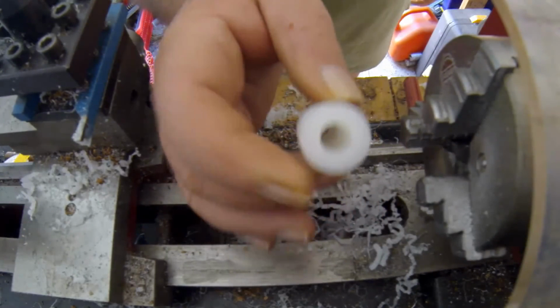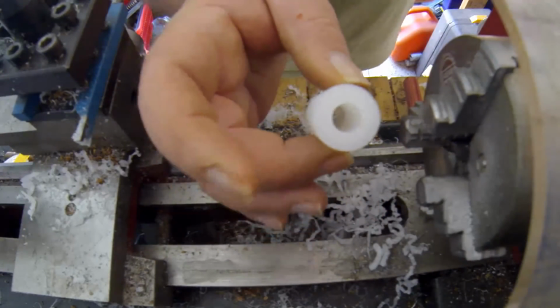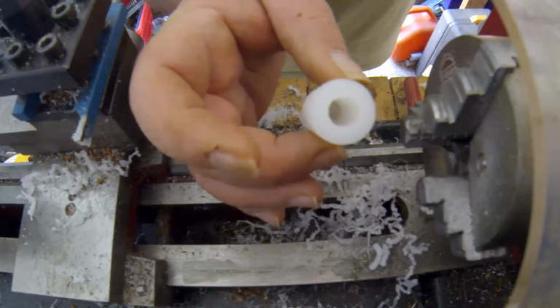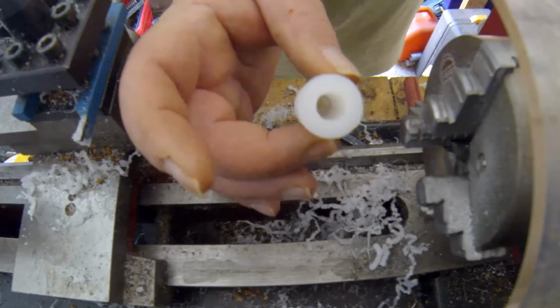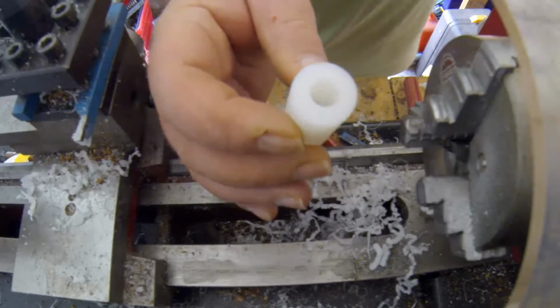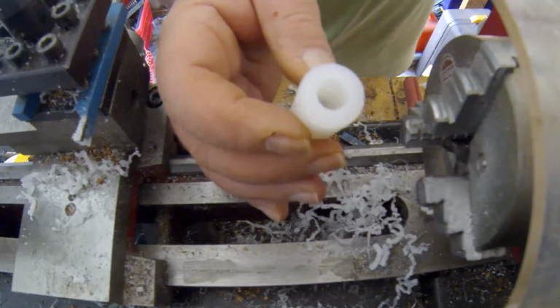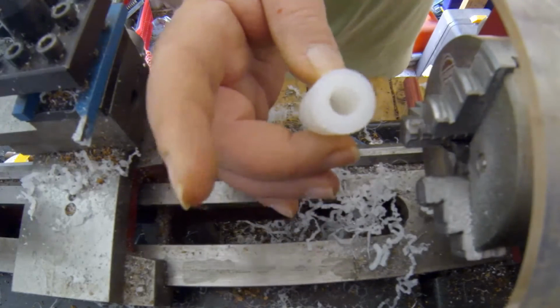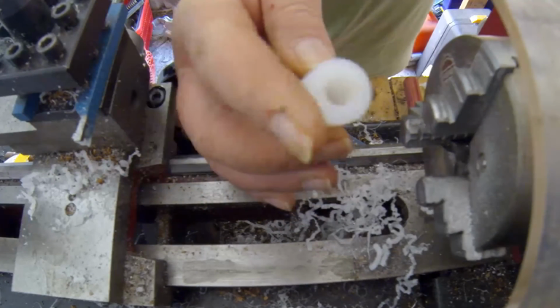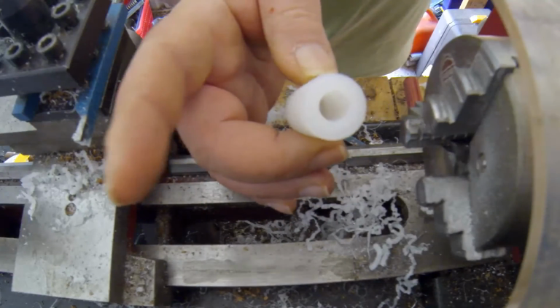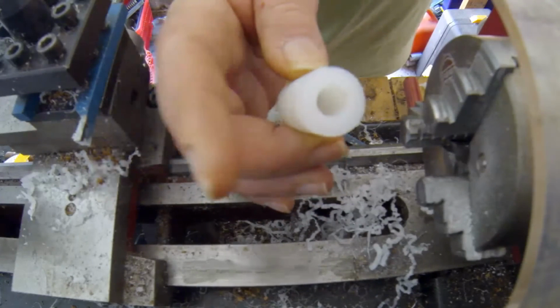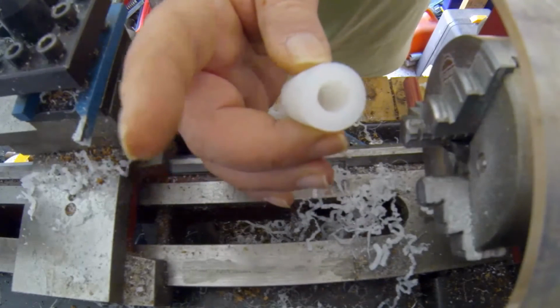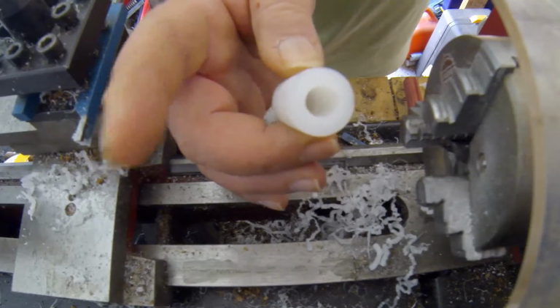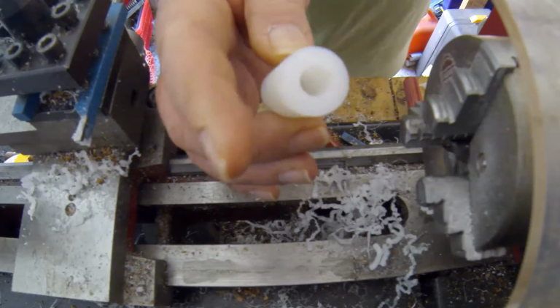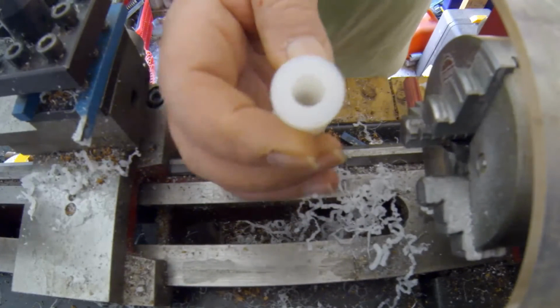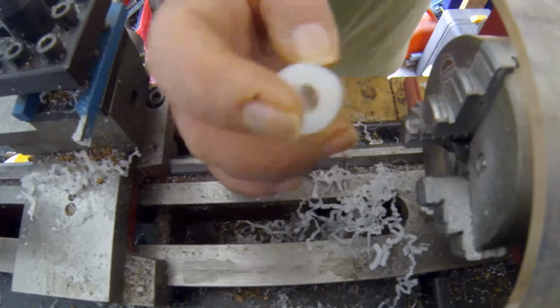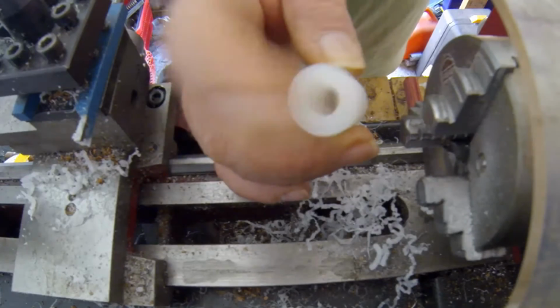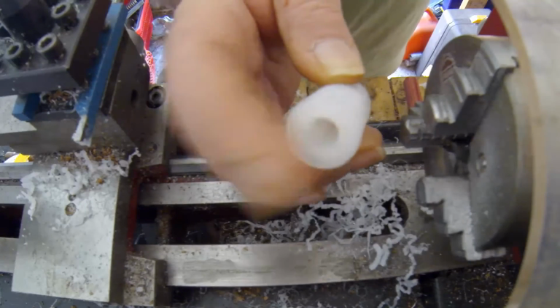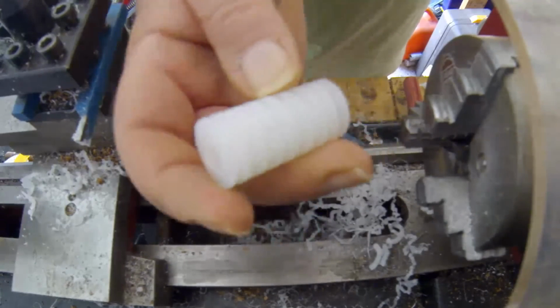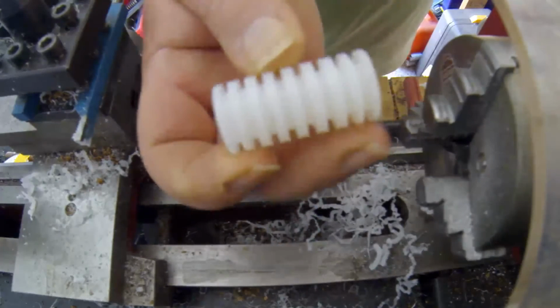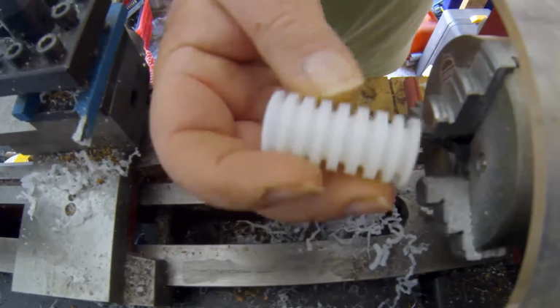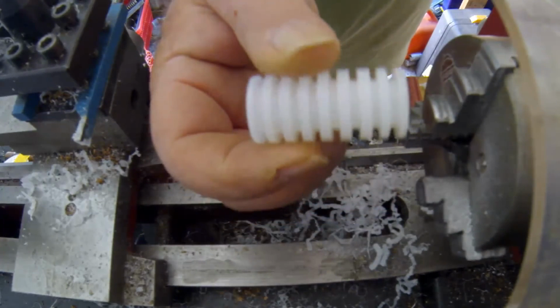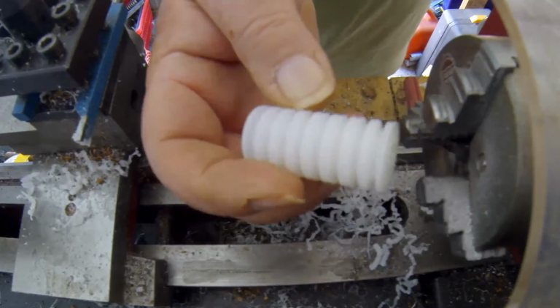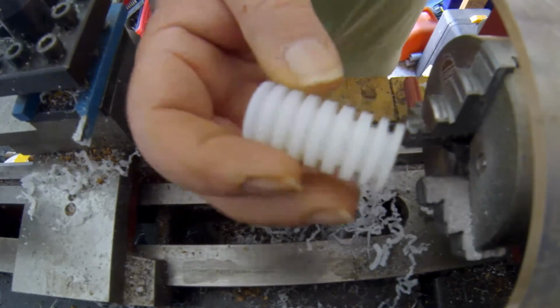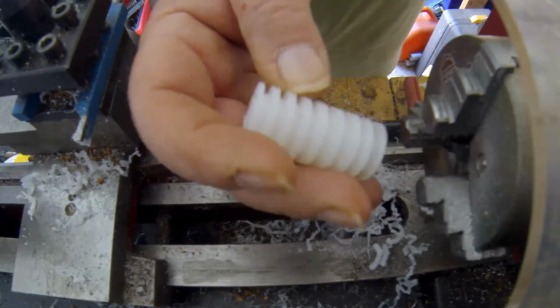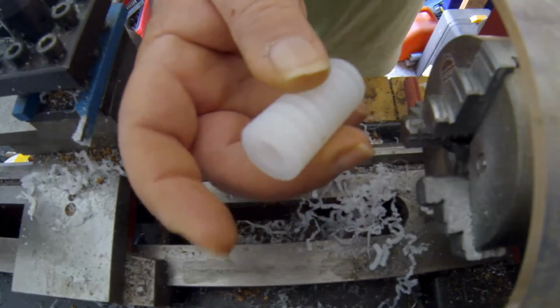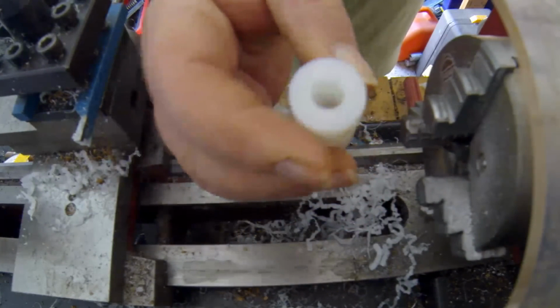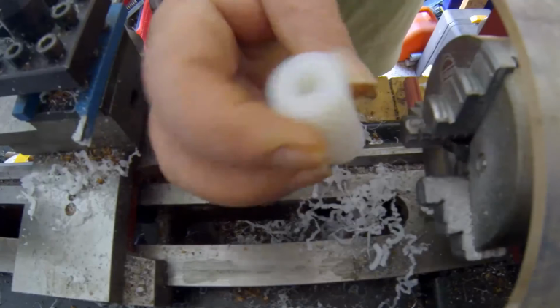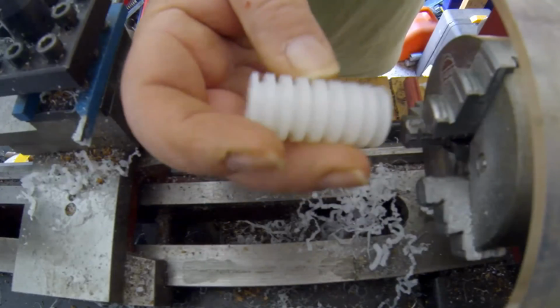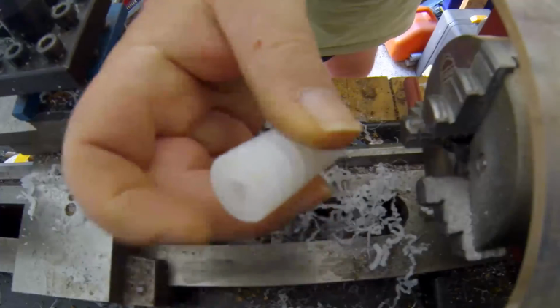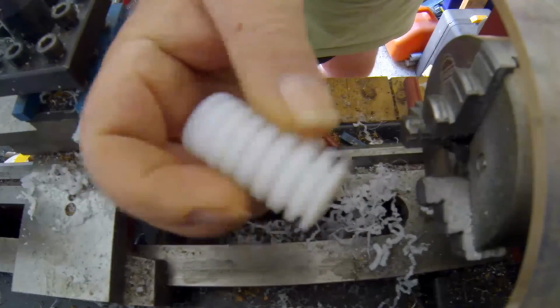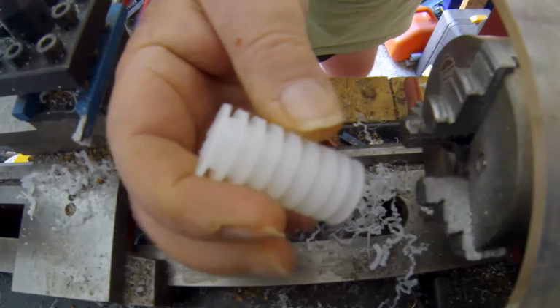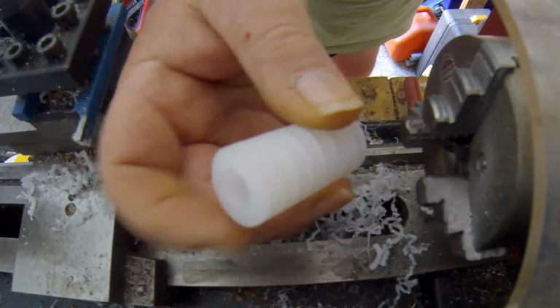A 9mm ferrite rod with the secondary will go inside here, and that will be the pulse transformer. There's a fair bit to go yet, but that's another part made.